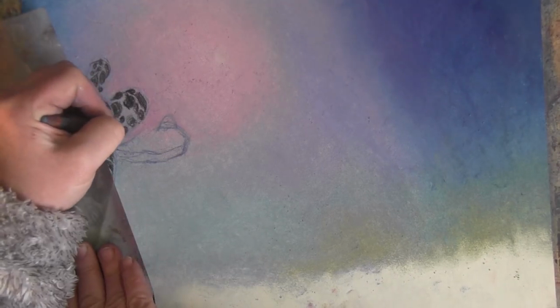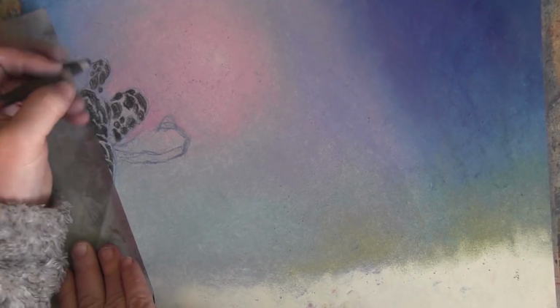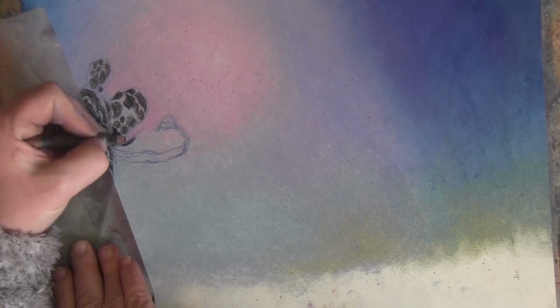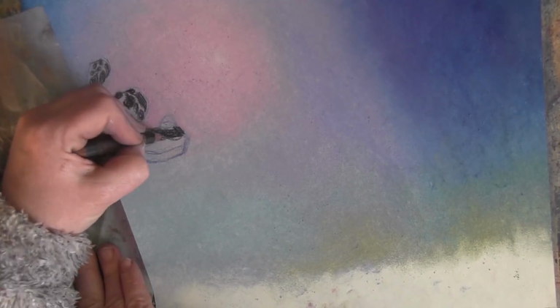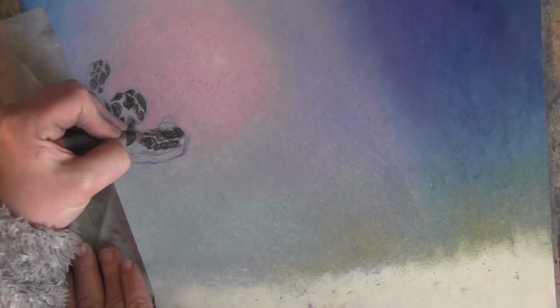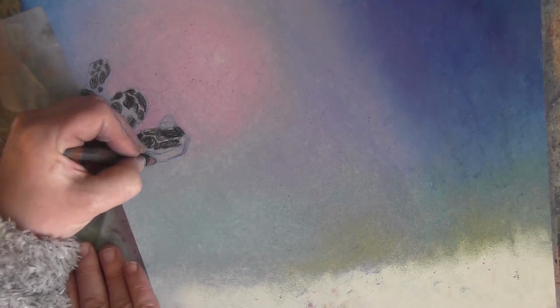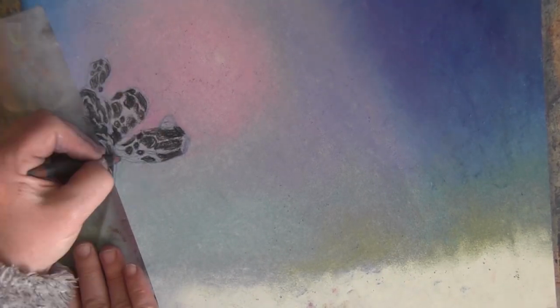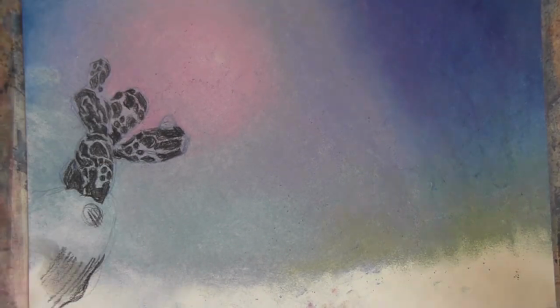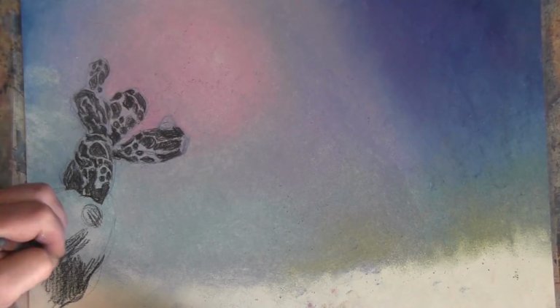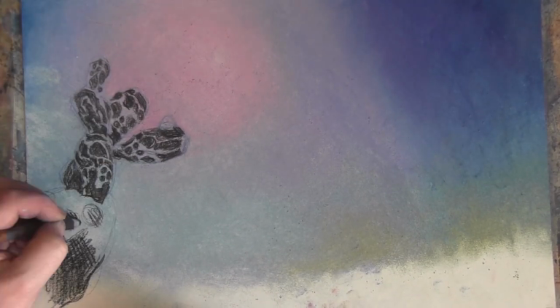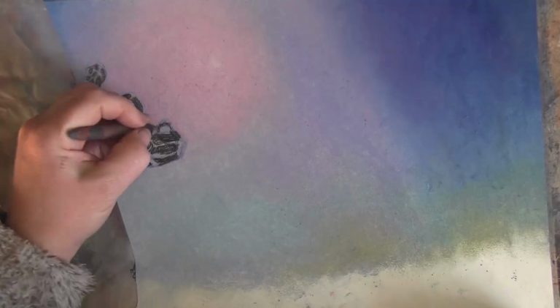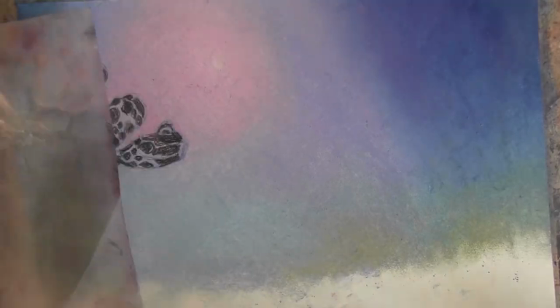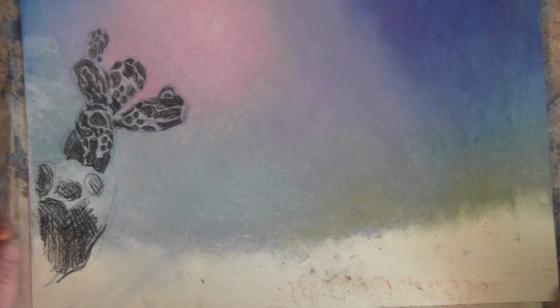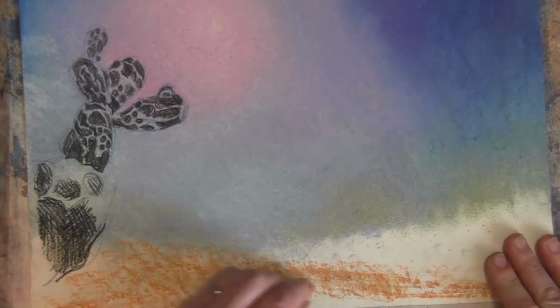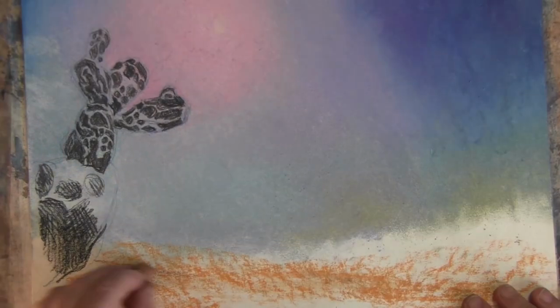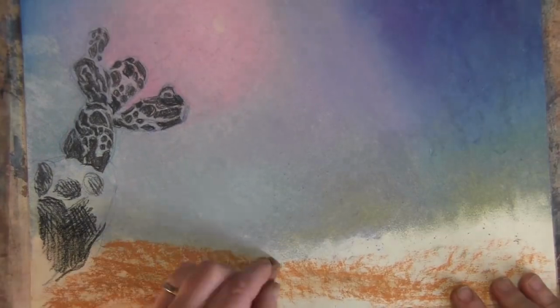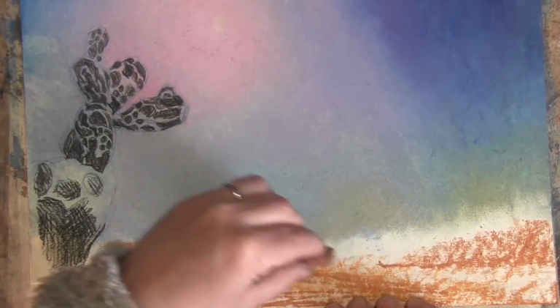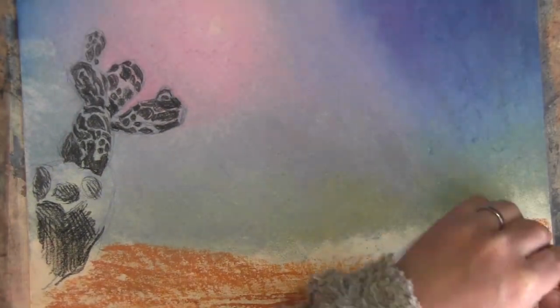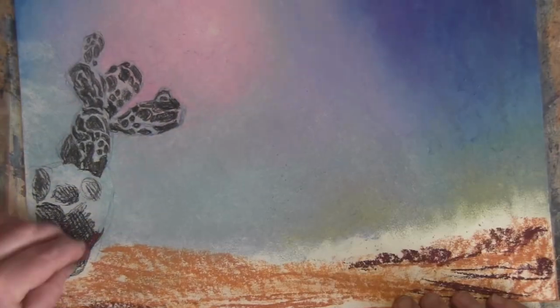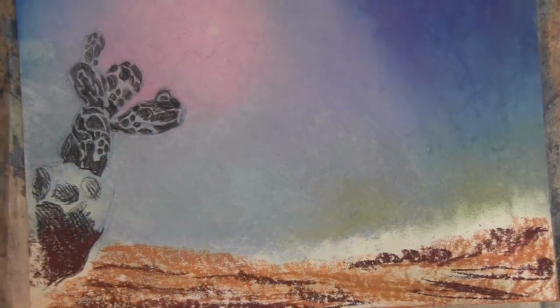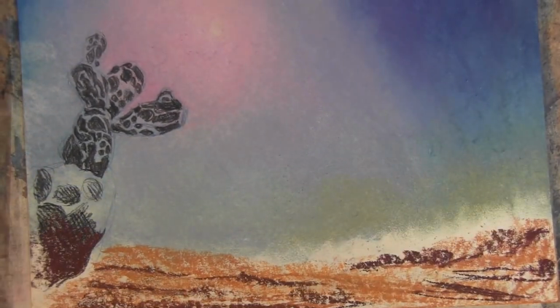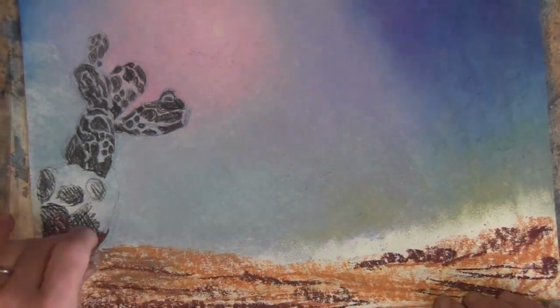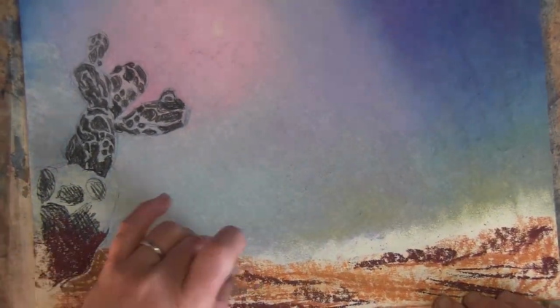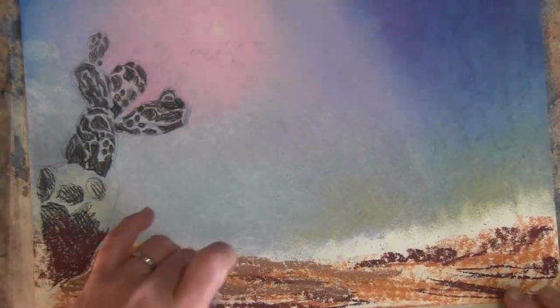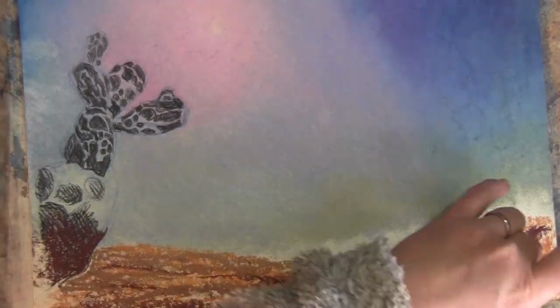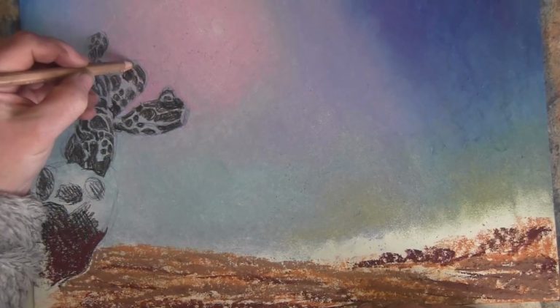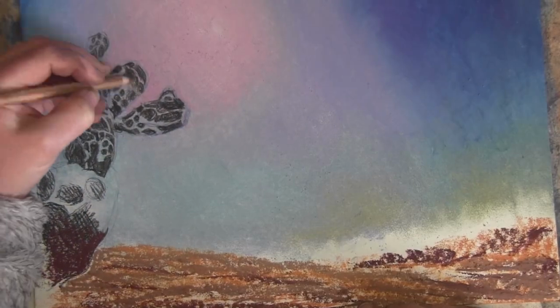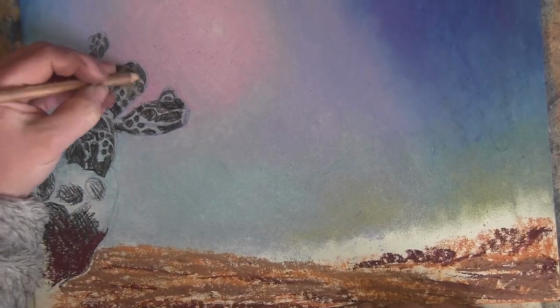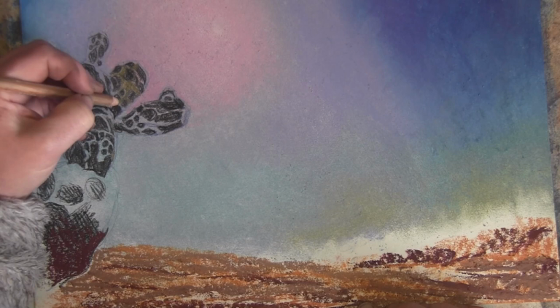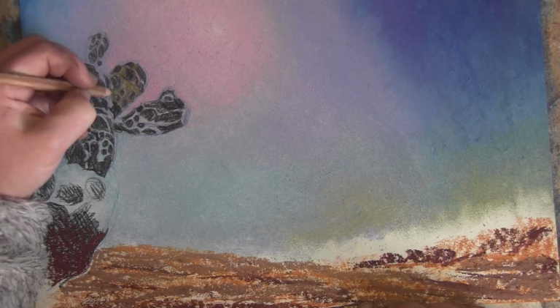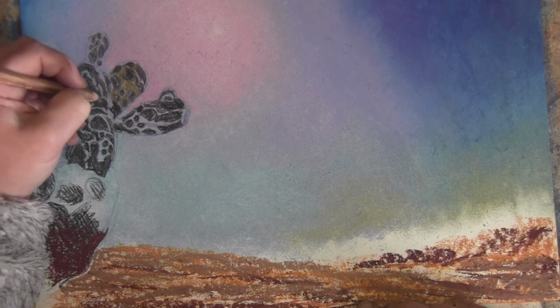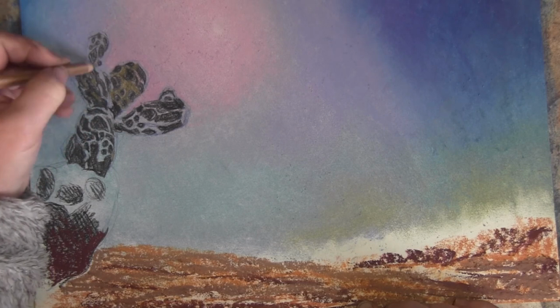I quite like about this sky that it slowly sort of appears thicker and thicker as you look towards the ground. And at that base, really near the ground, you've almost got this greenish tinge.